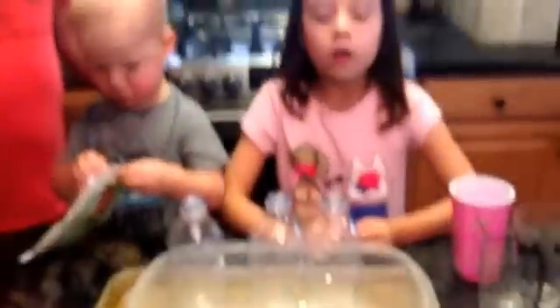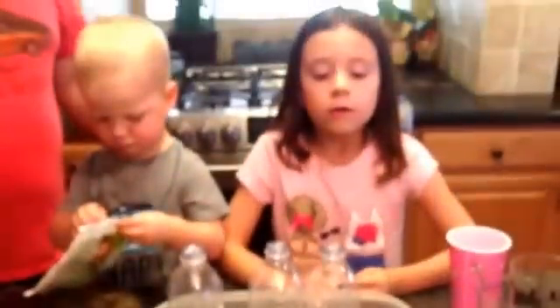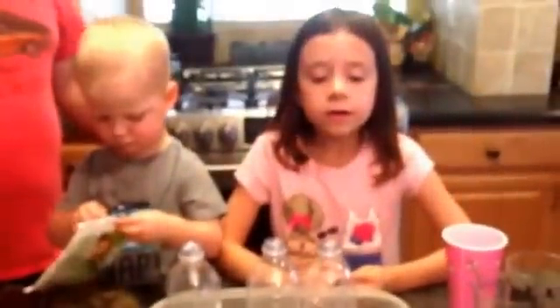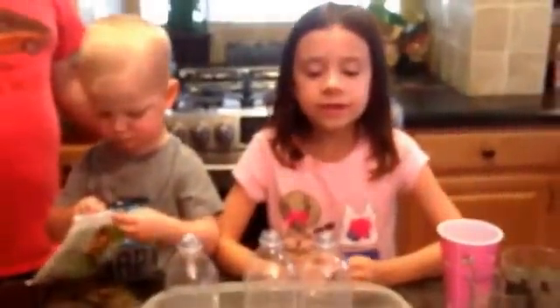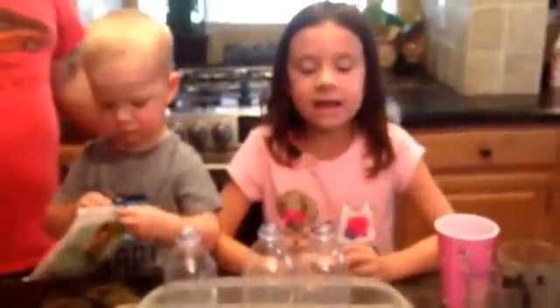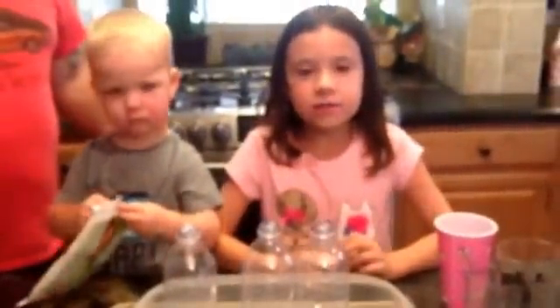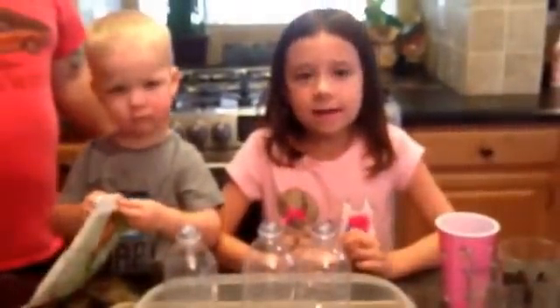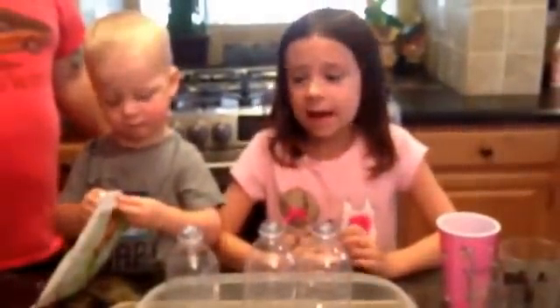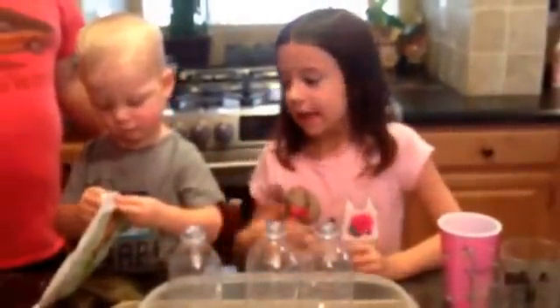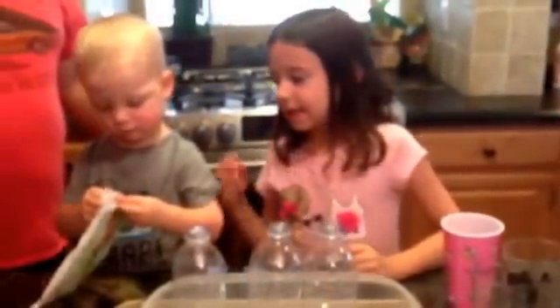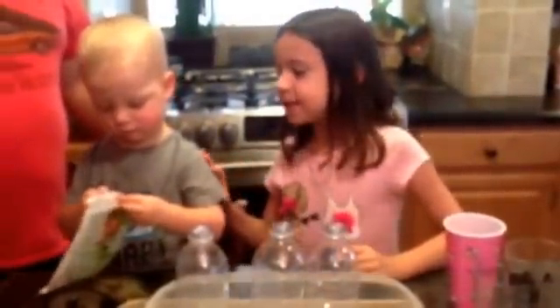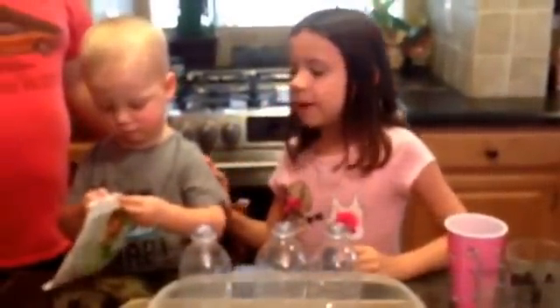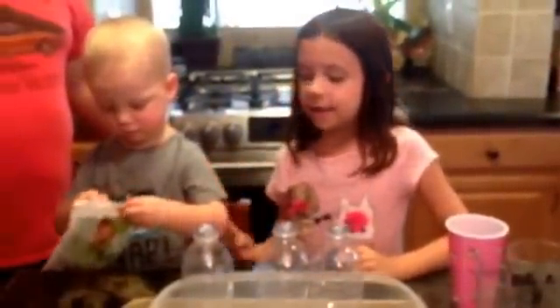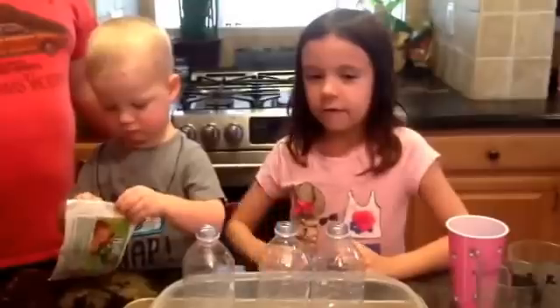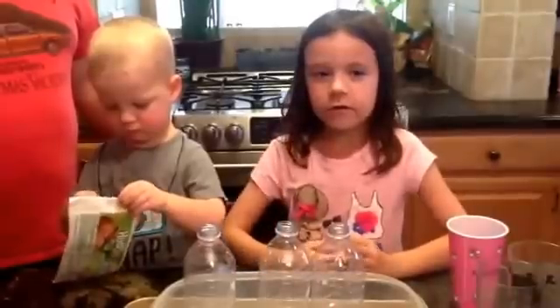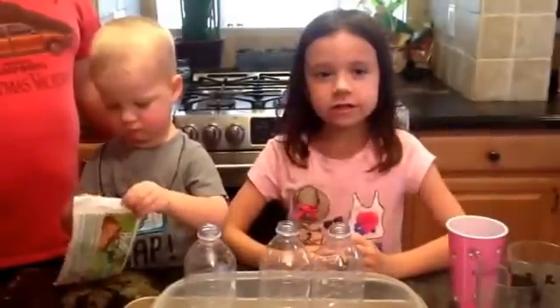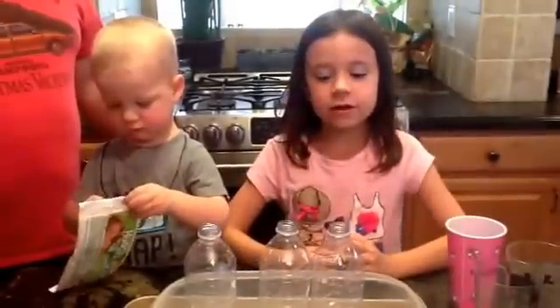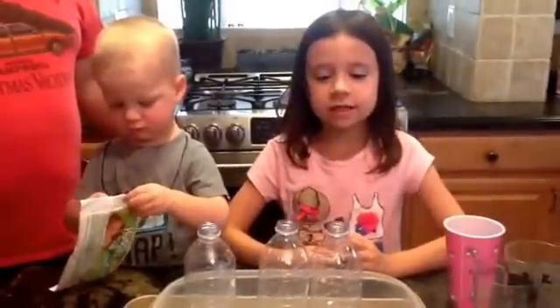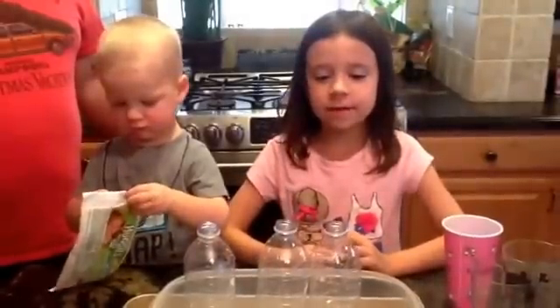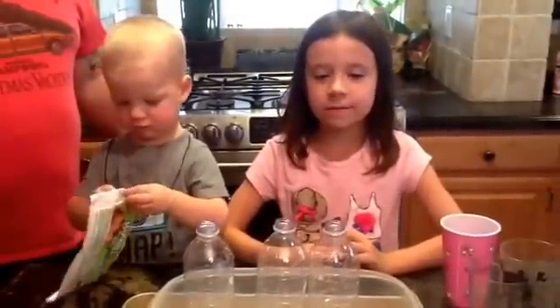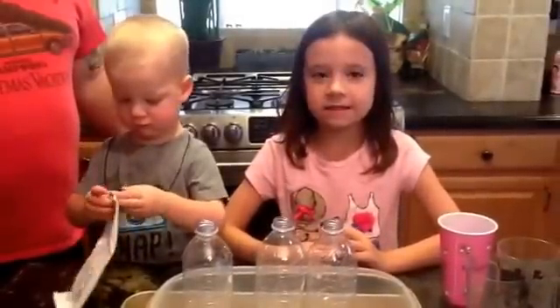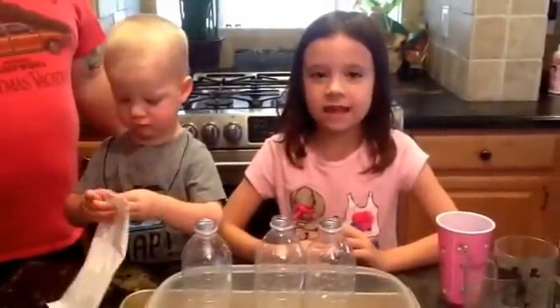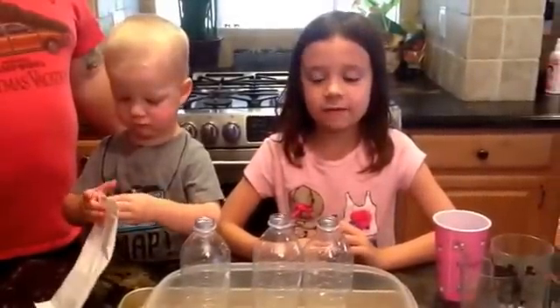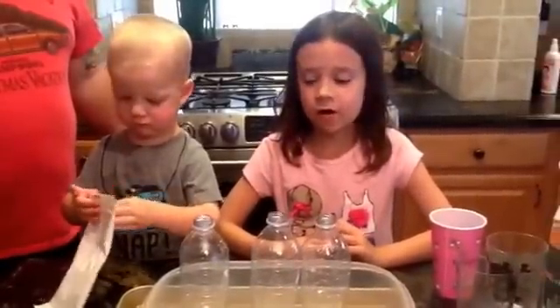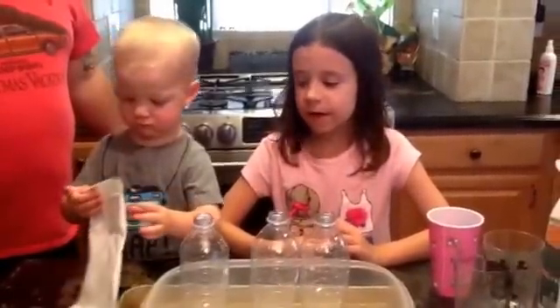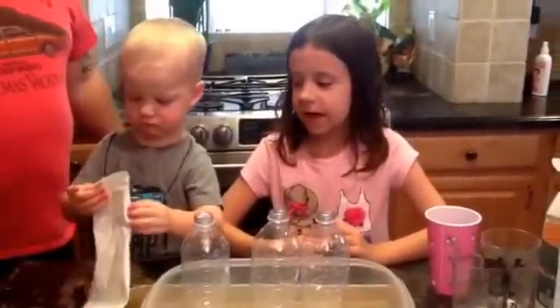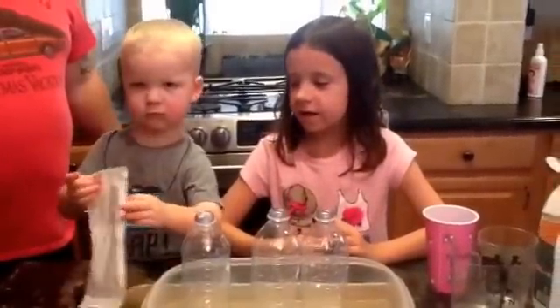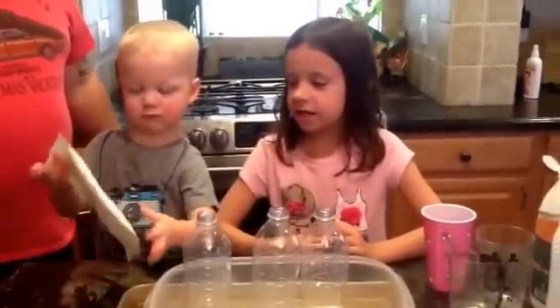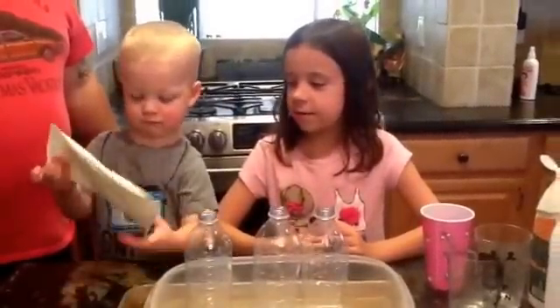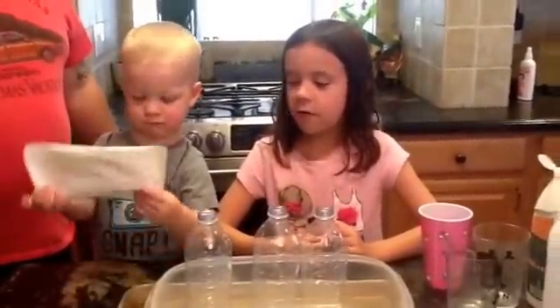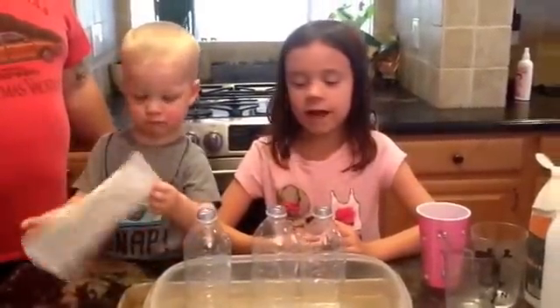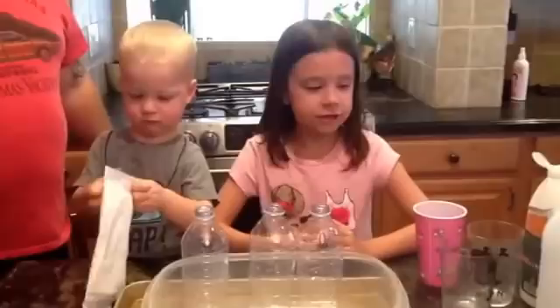Welcome to YakTube! I'm Maddie and this is Milo. We're going to do an experiment today and we hope it does some cool reaction.